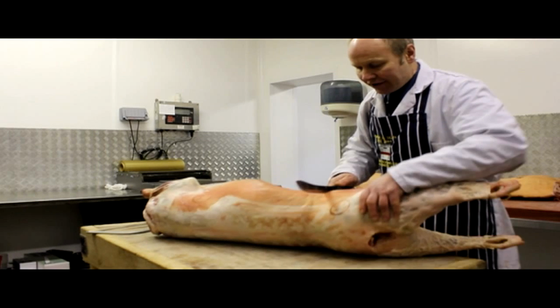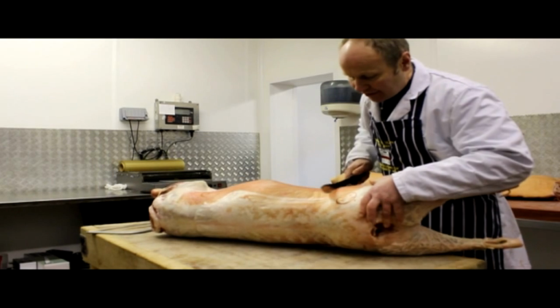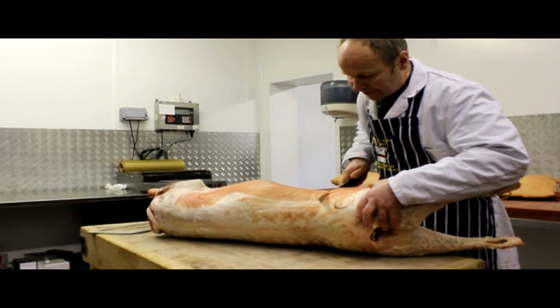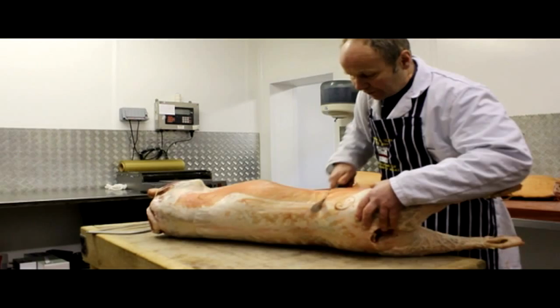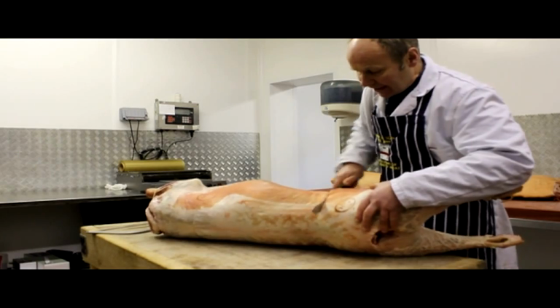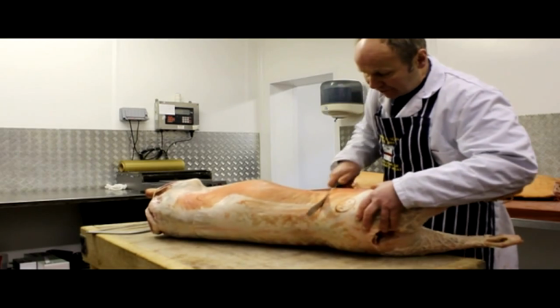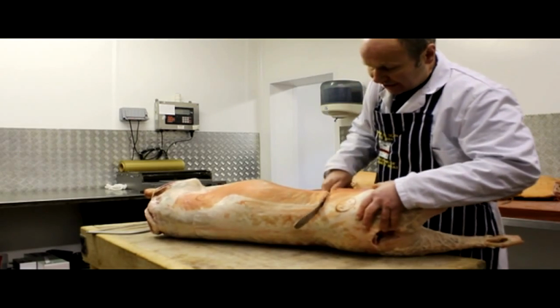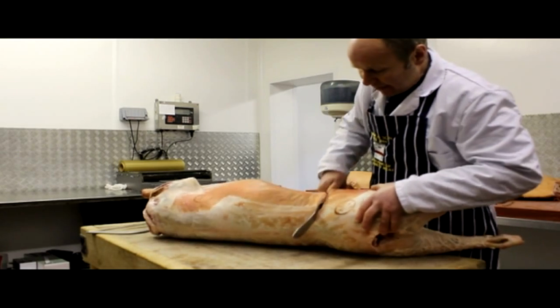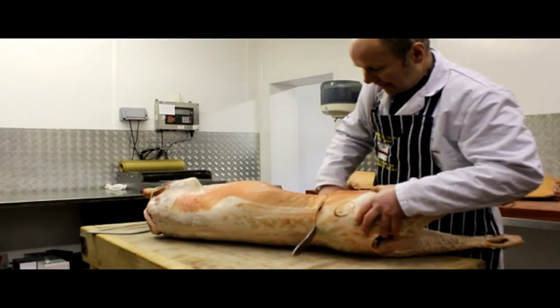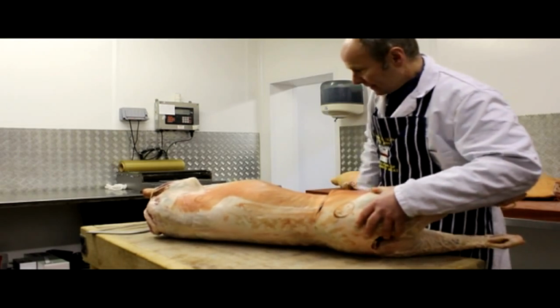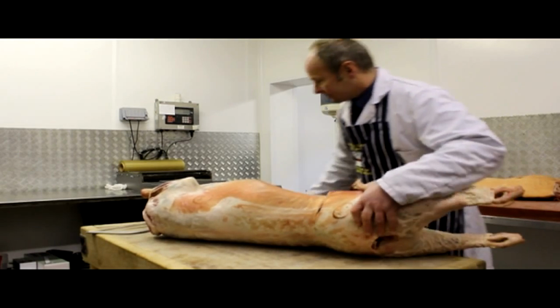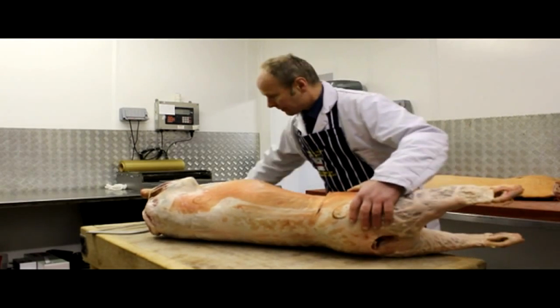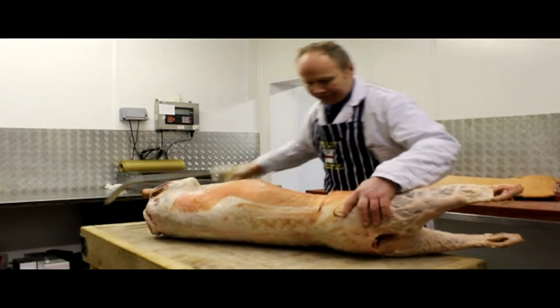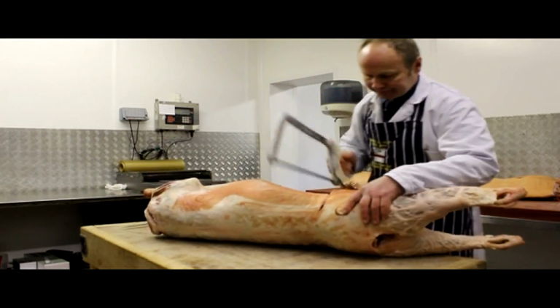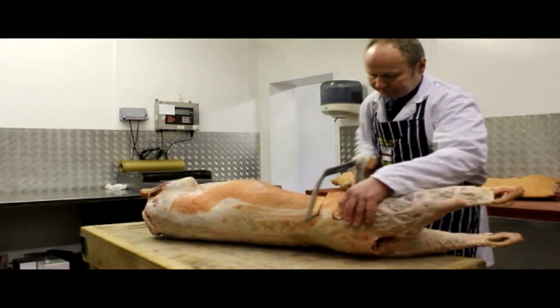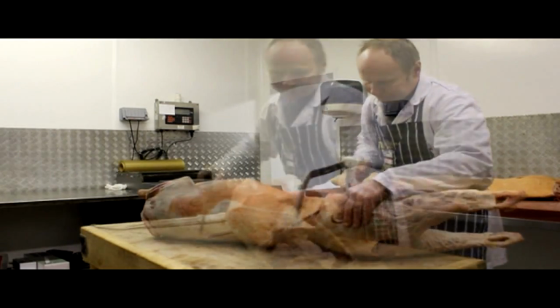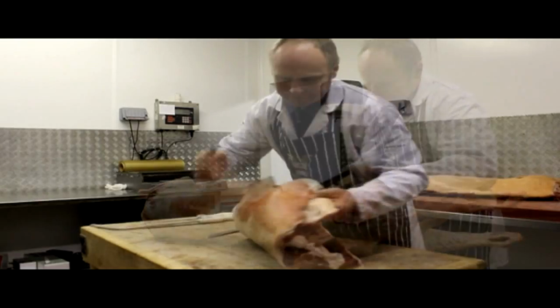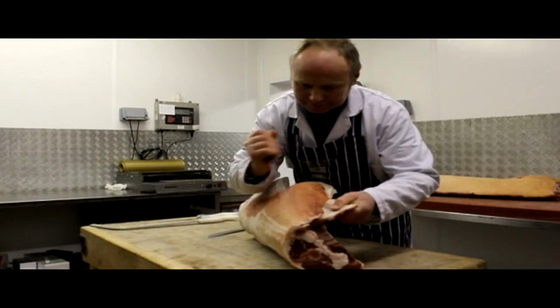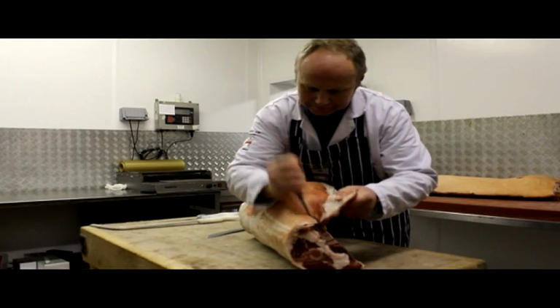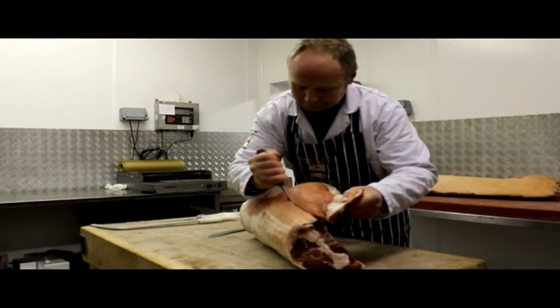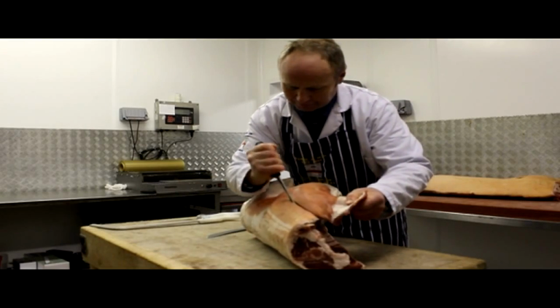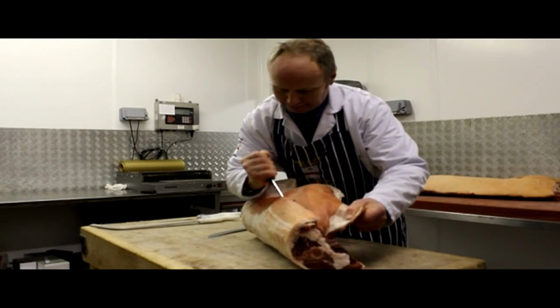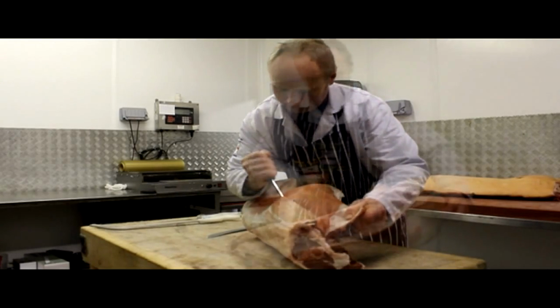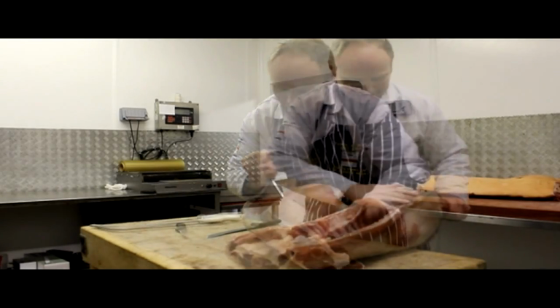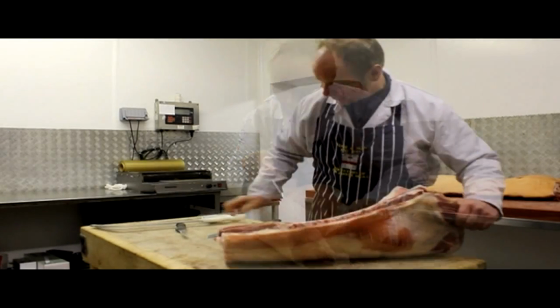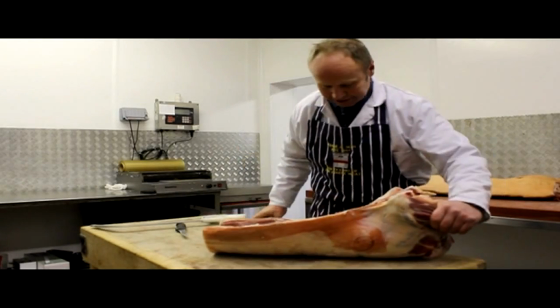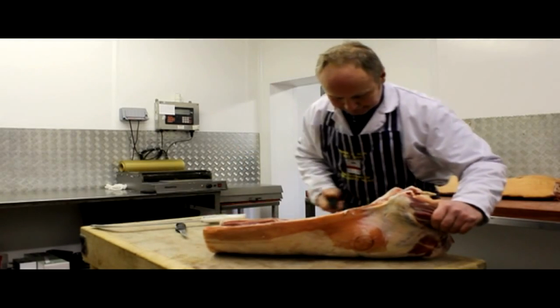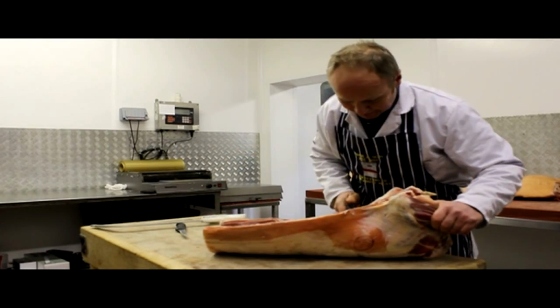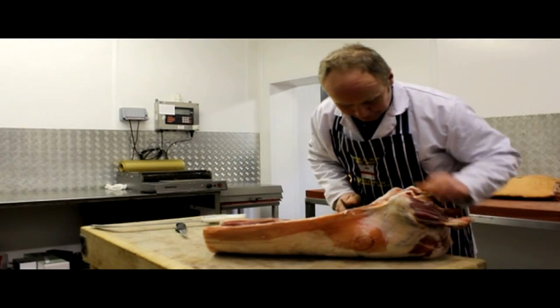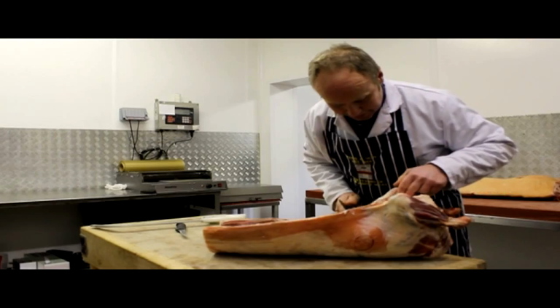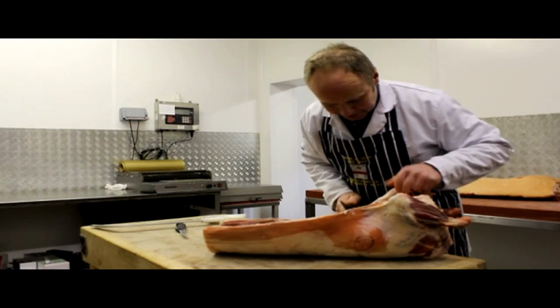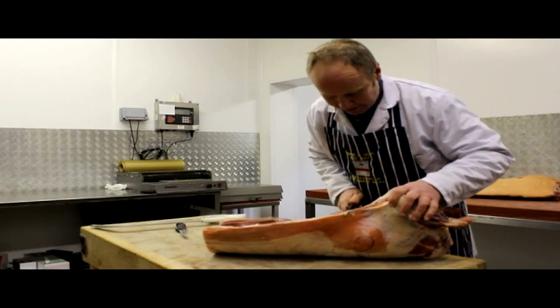So first of all we take the legs off, just at the hip bone here. Now we've got the saddle and the shoulders — we cut this on the sixth rib.